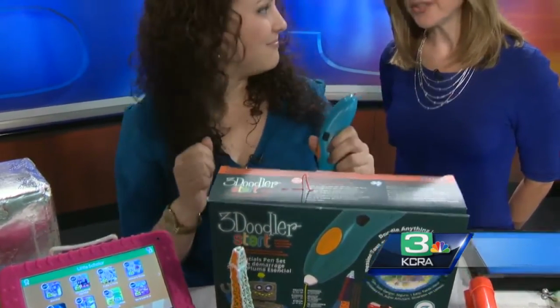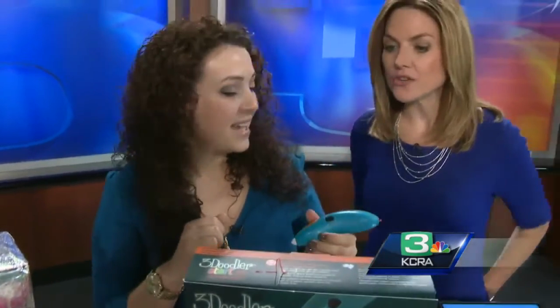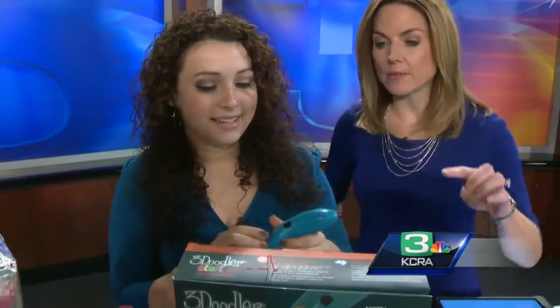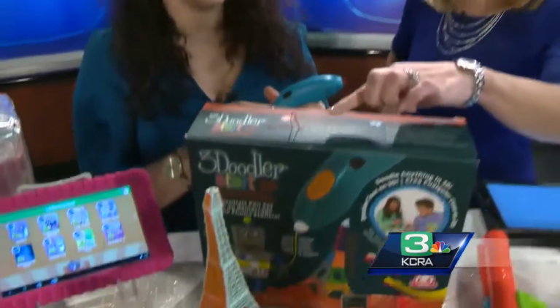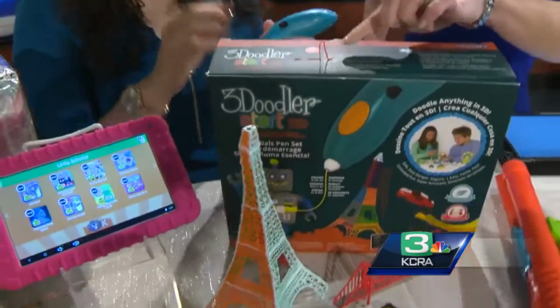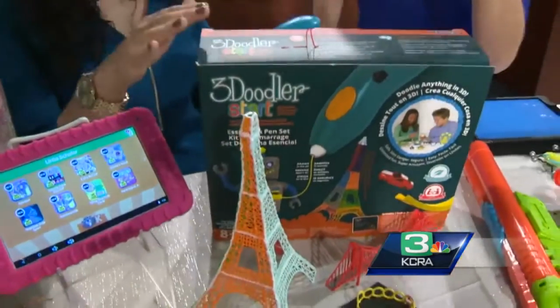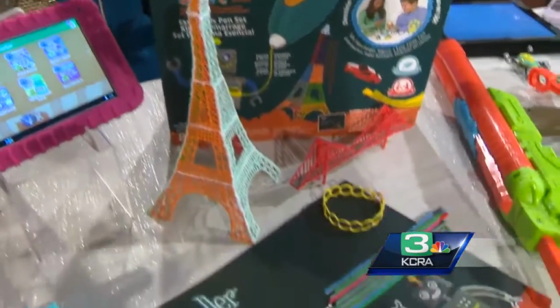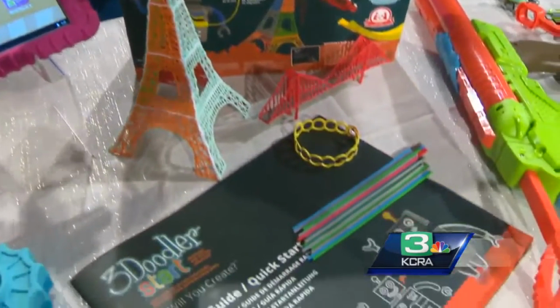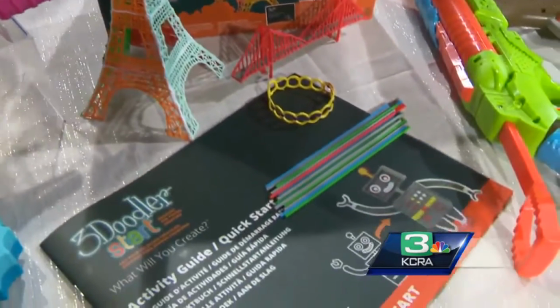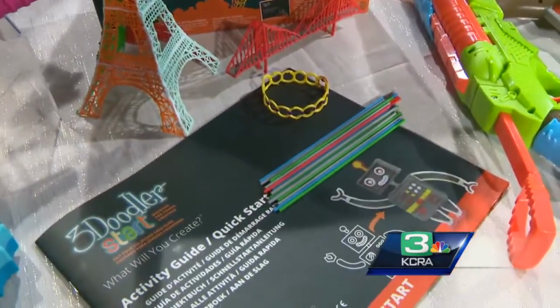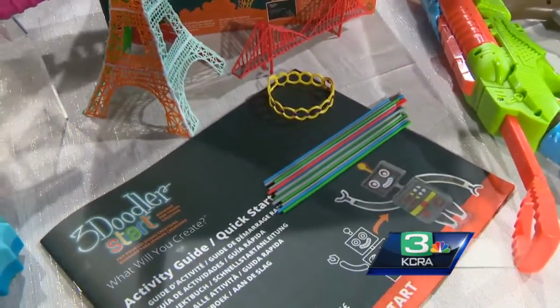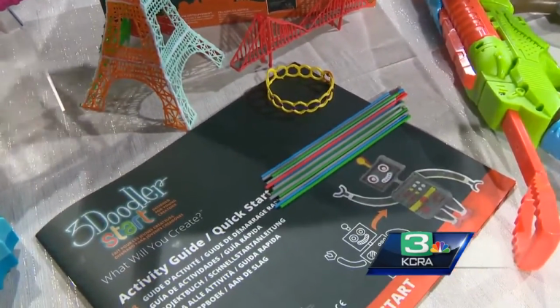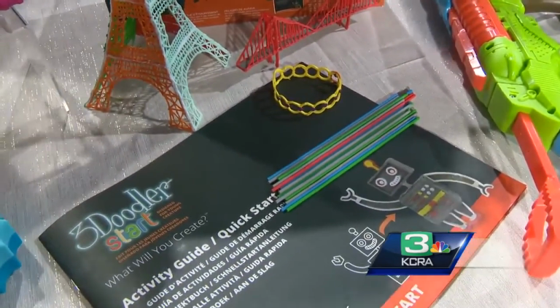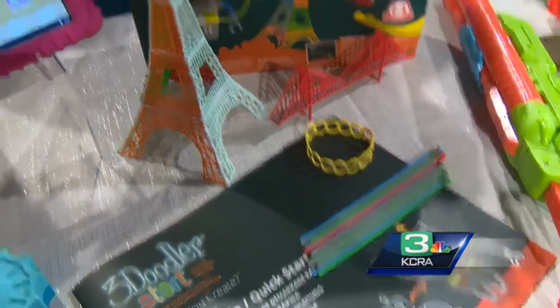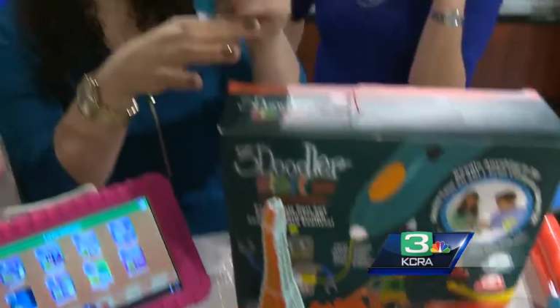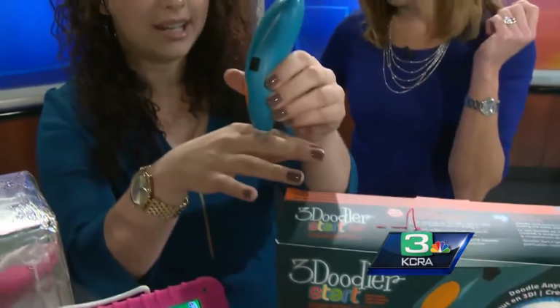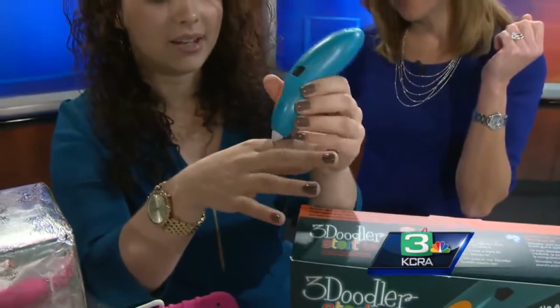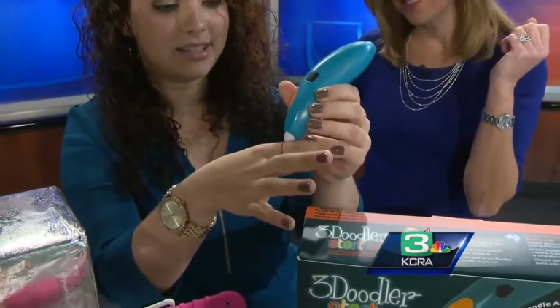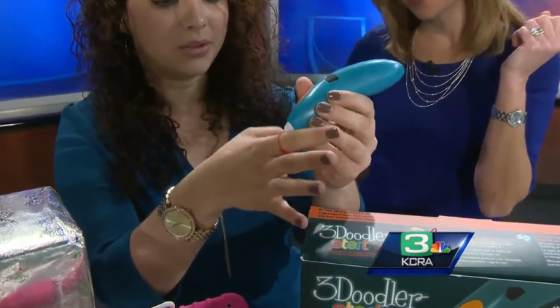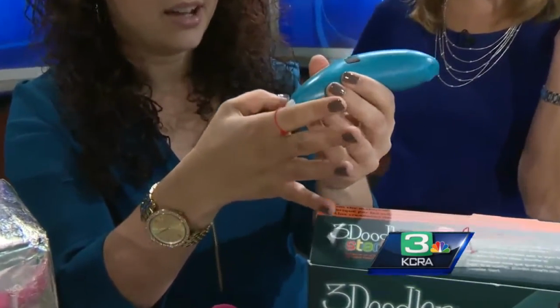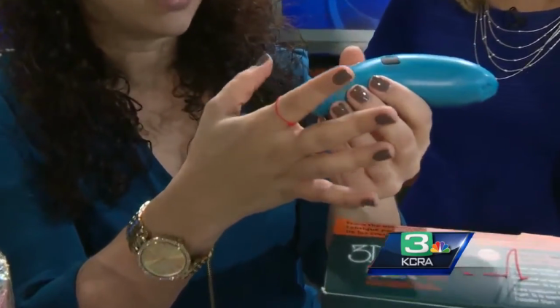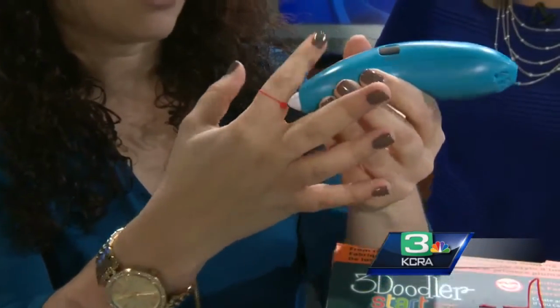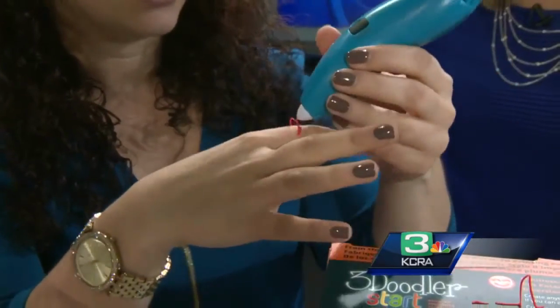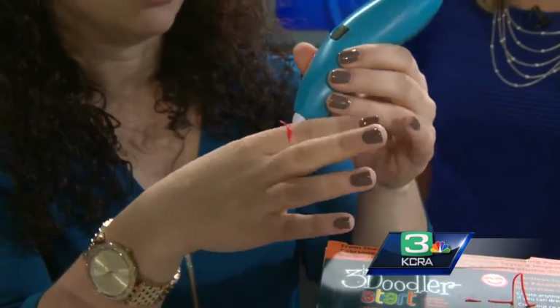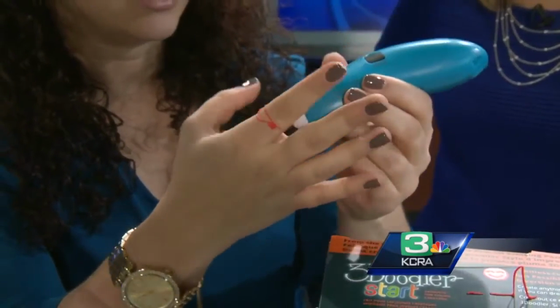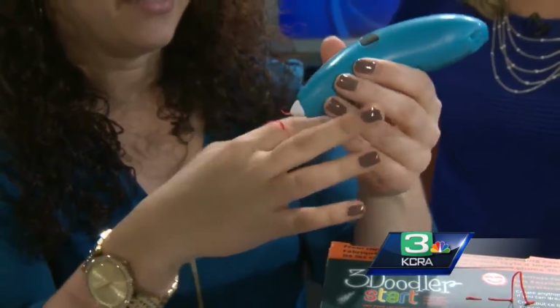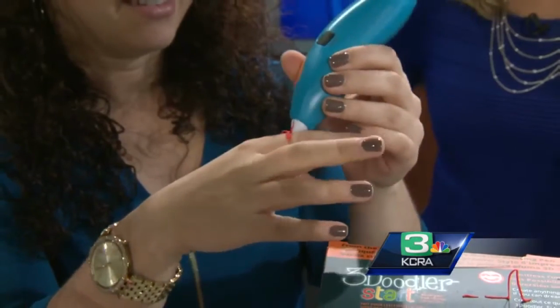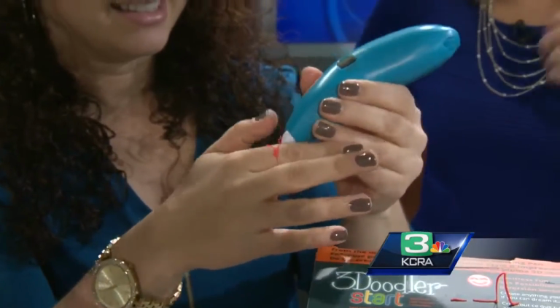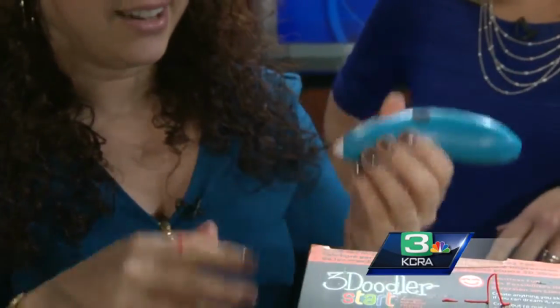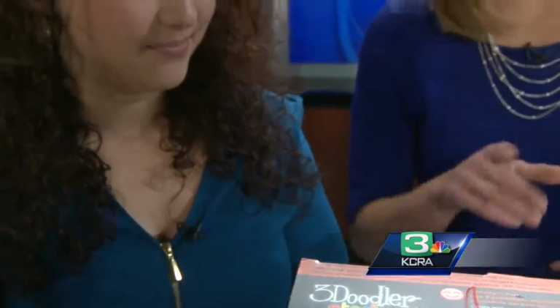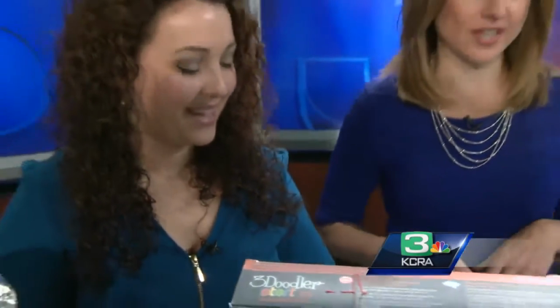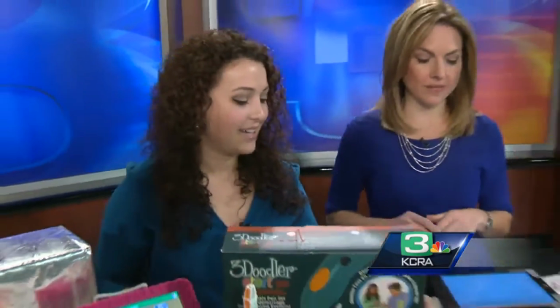That's pretty neat. You can buy replacement plastic — it comes with a bunch, but you can buy extra tubes. It's so safe that kids can even draw right on their own skin. It's not super hot — it's really, really kid-safe. Very fun. You can see the parents having a good time with that too.